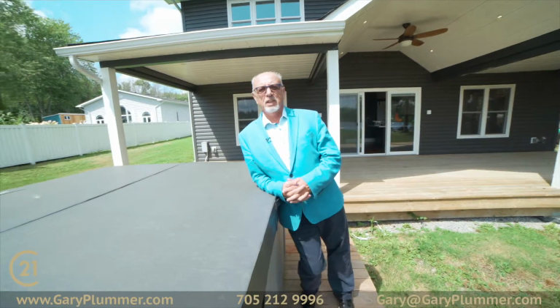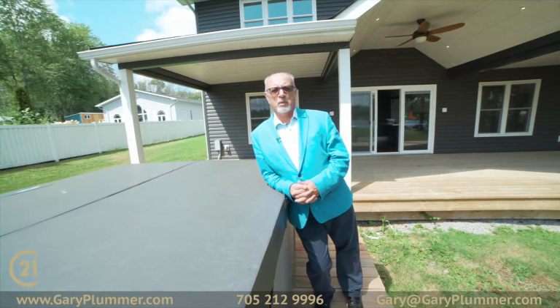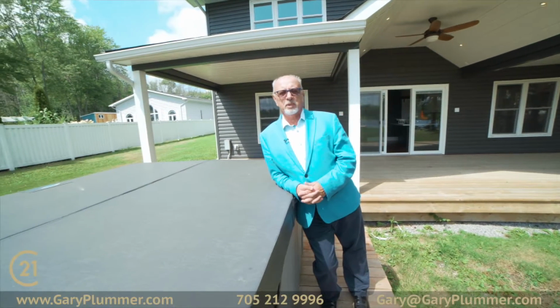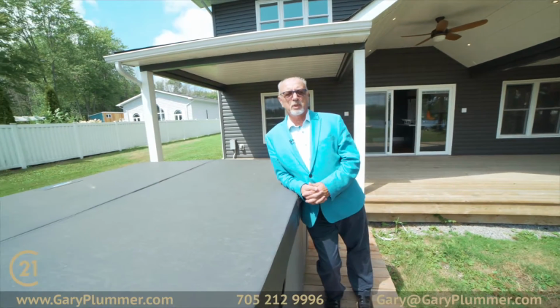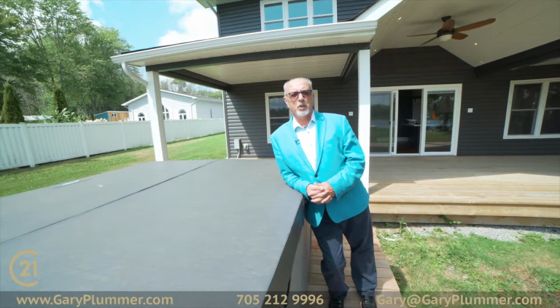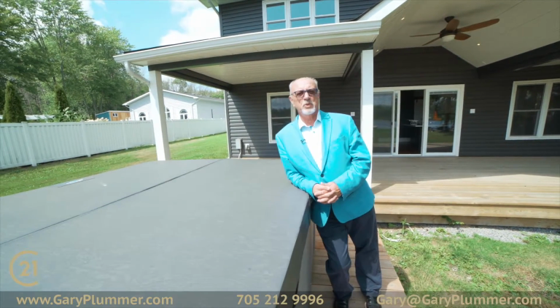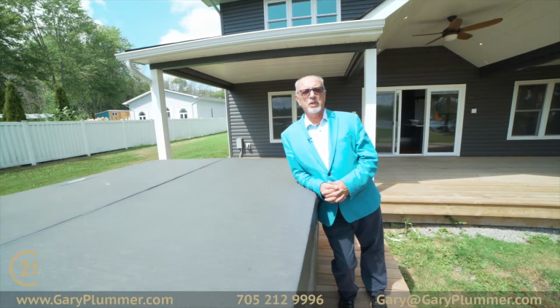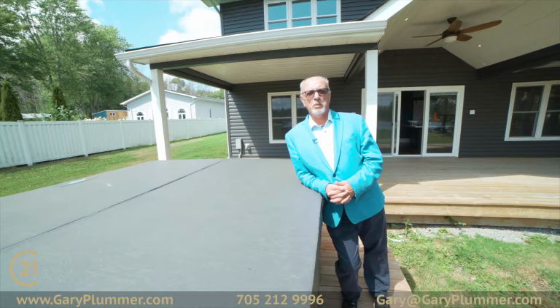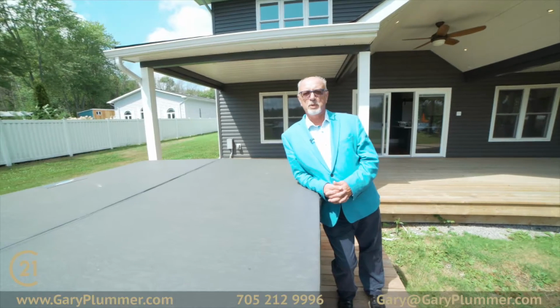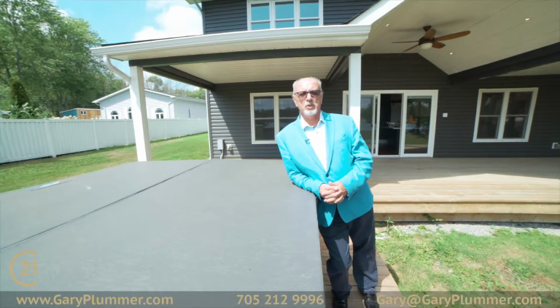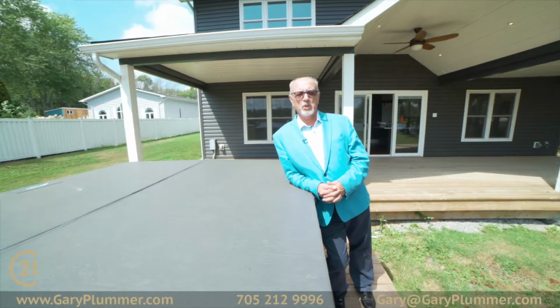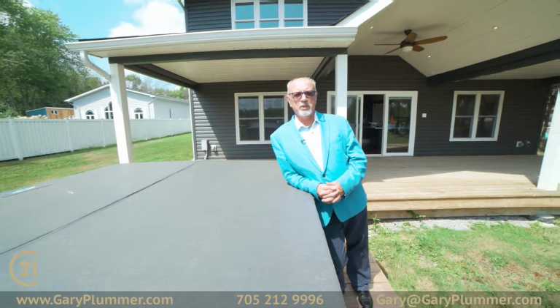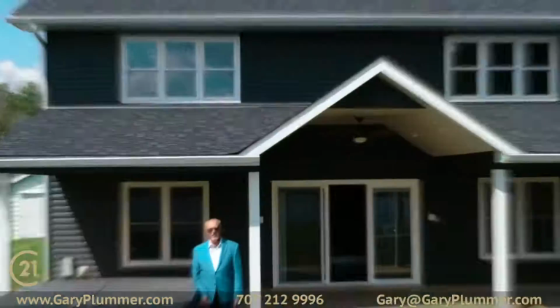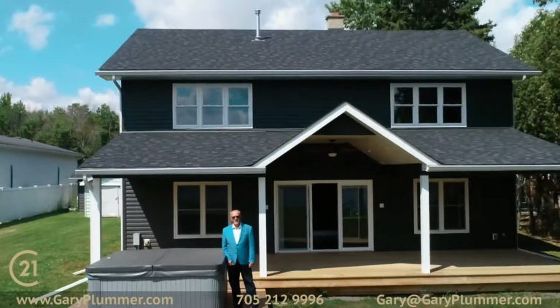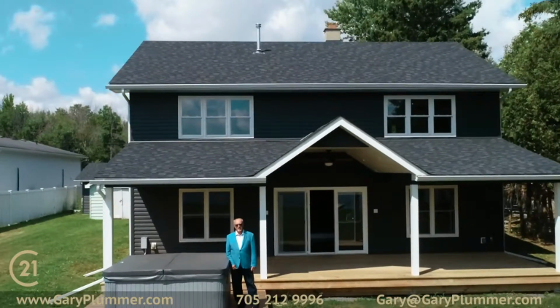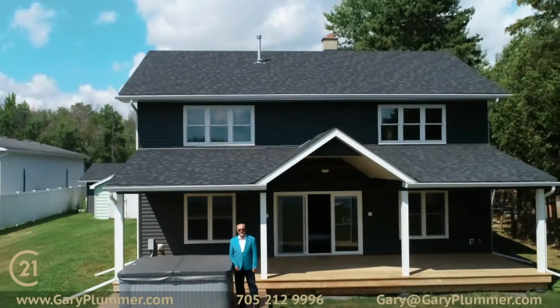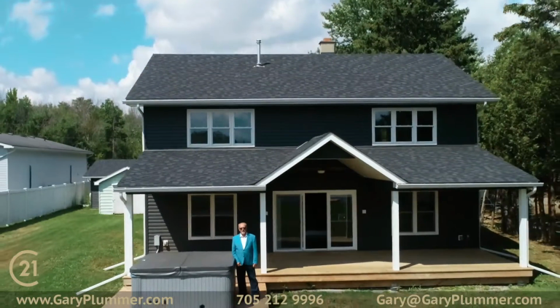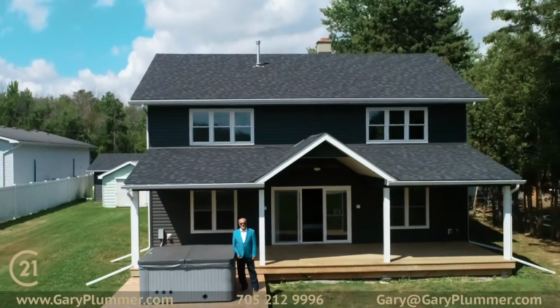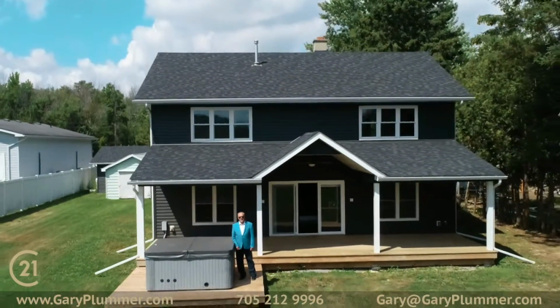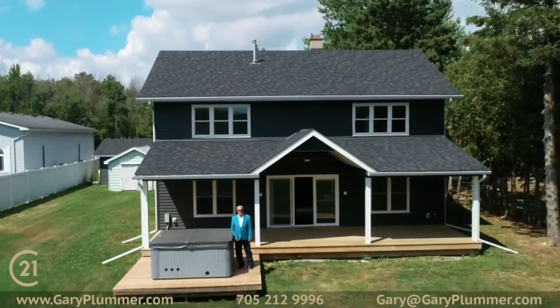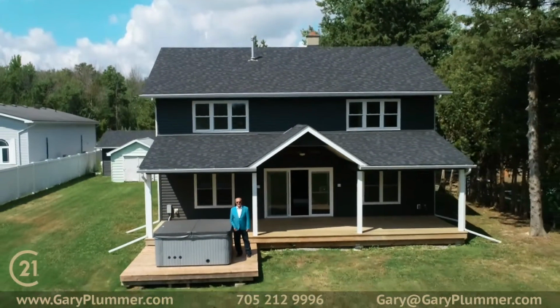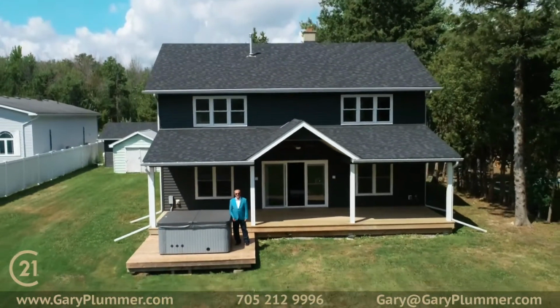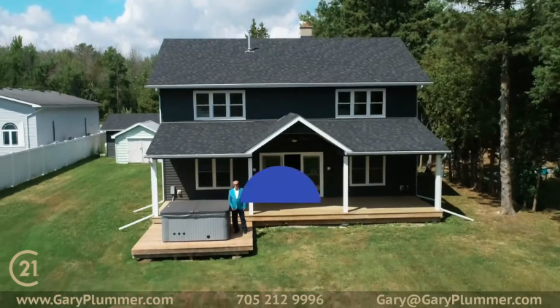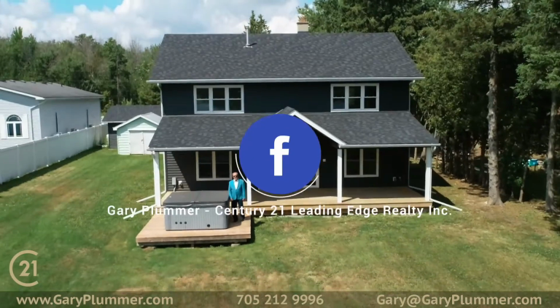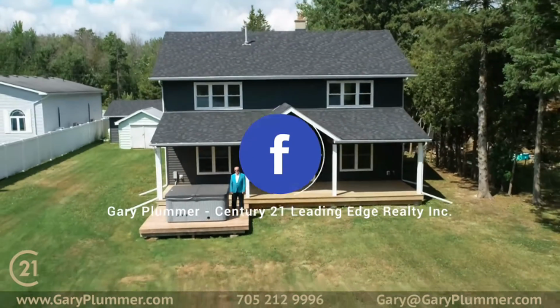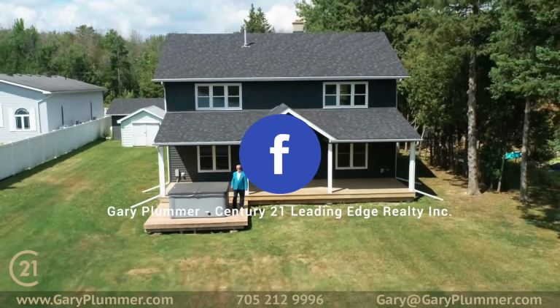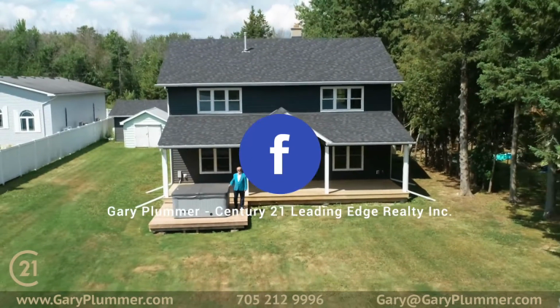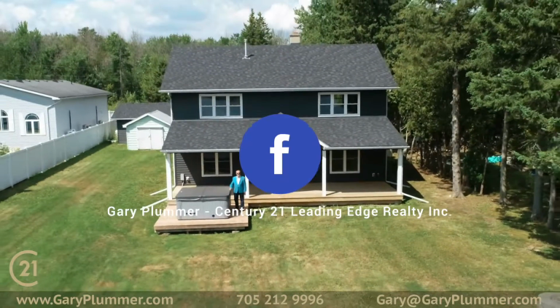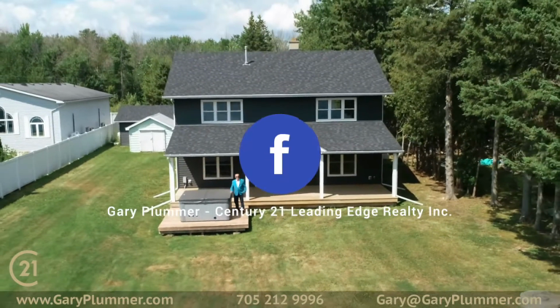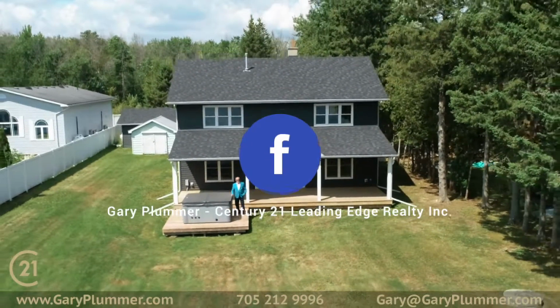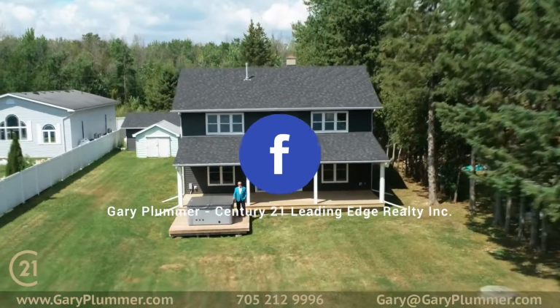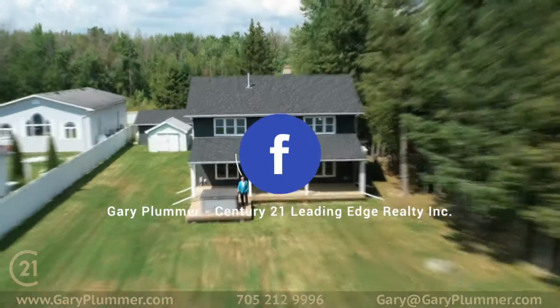Thanks for coming on the tour today. I hope you enjoyed this home as much as we enjoyed showing it to you. If you want any more information on this home, check out the contact information below. We'd be happy to set up a private viewing for you. Have a great day.